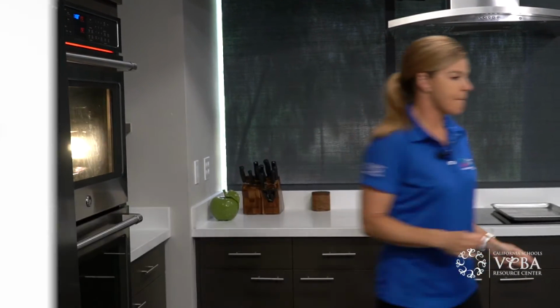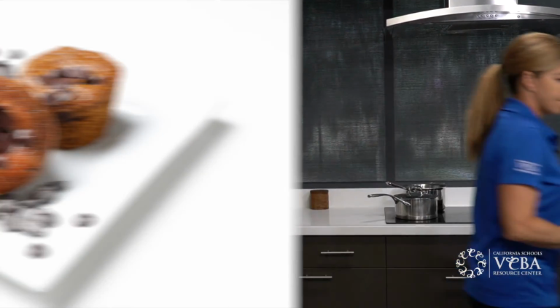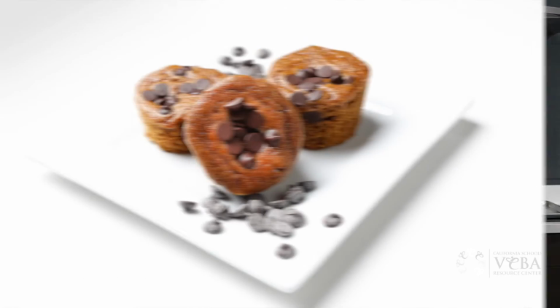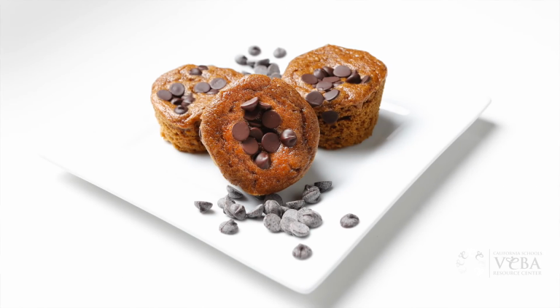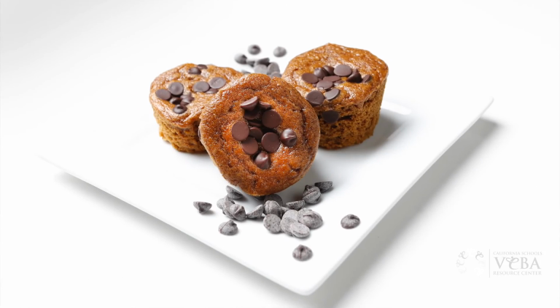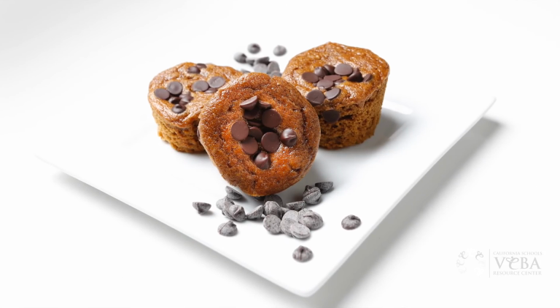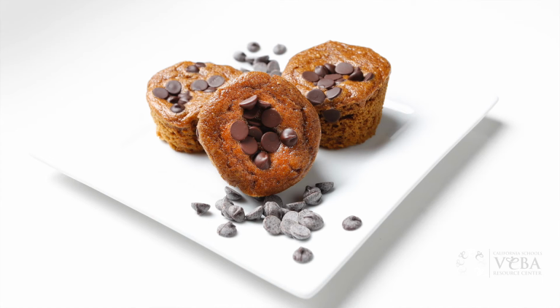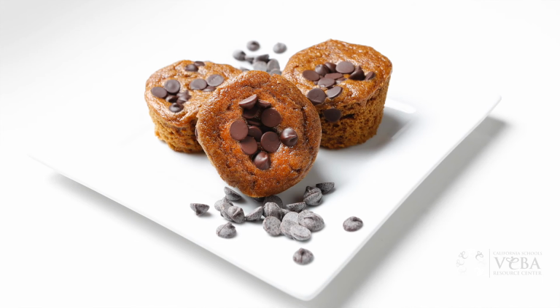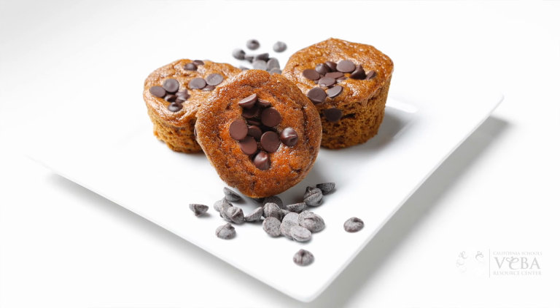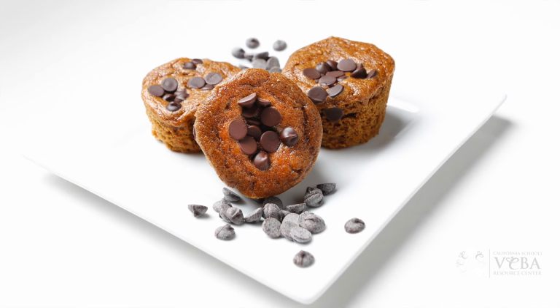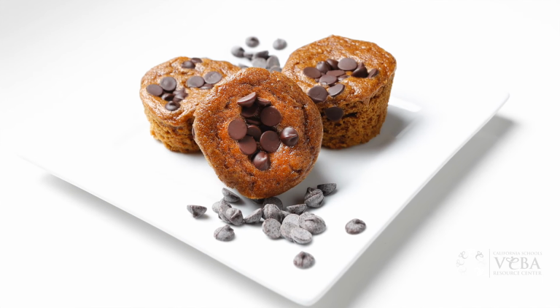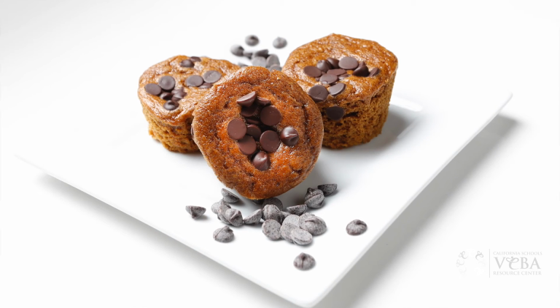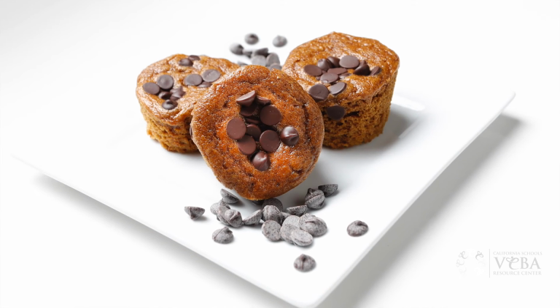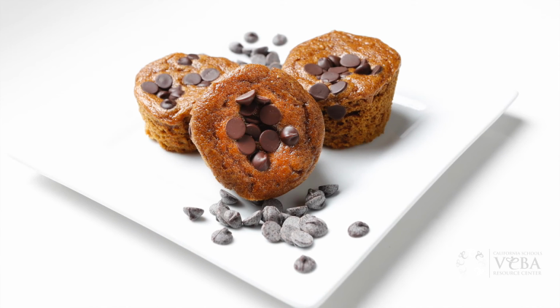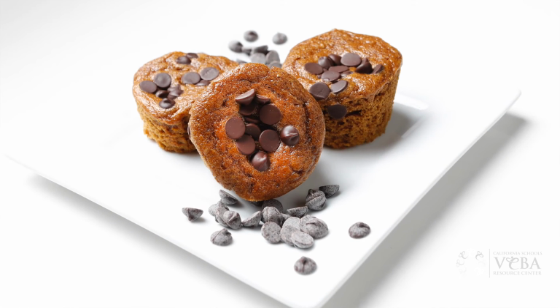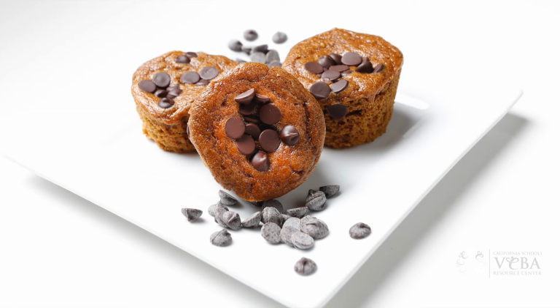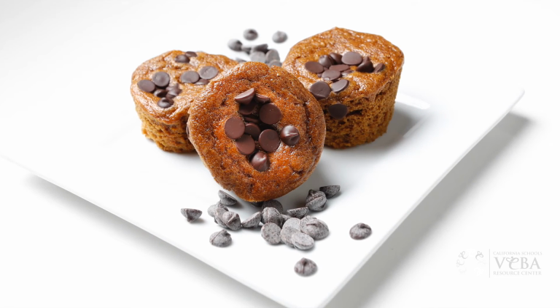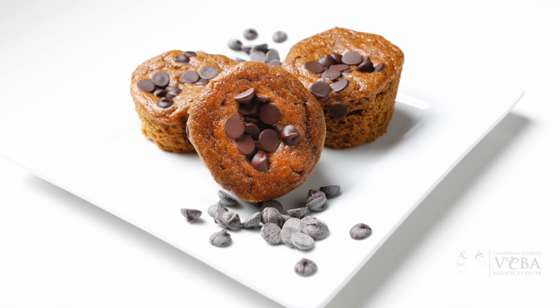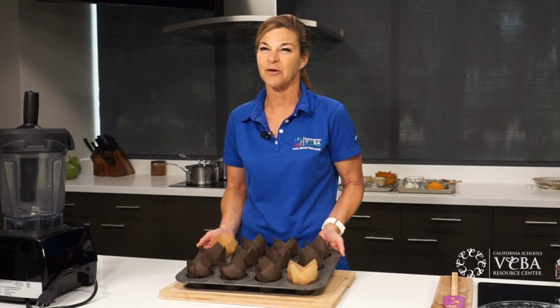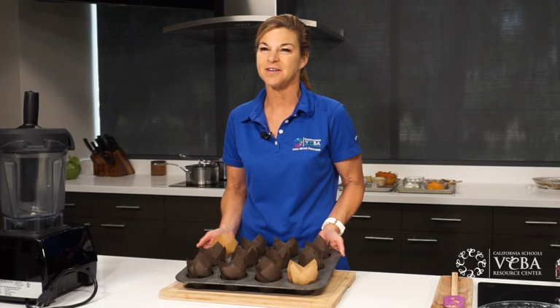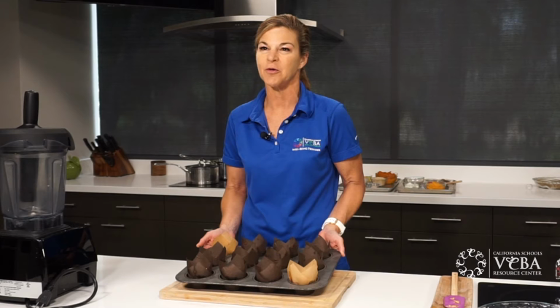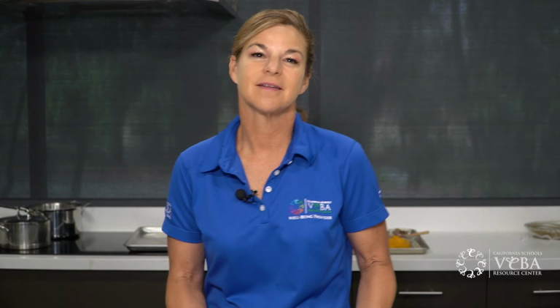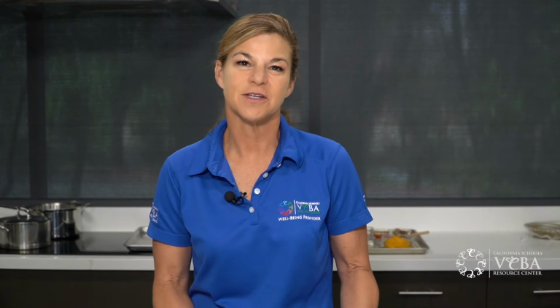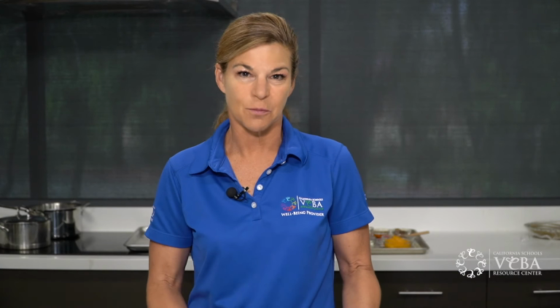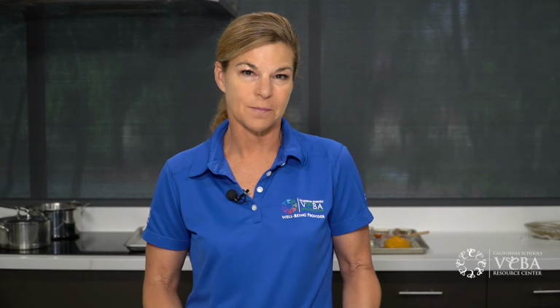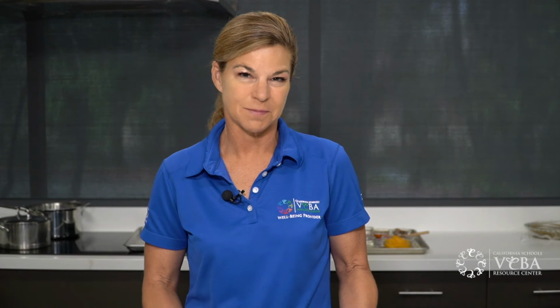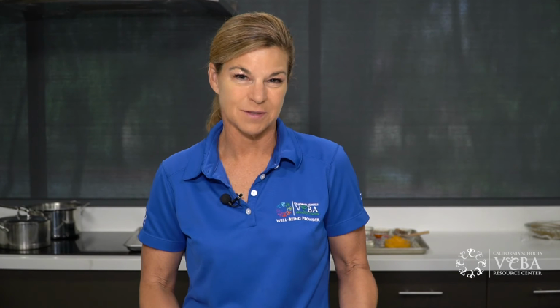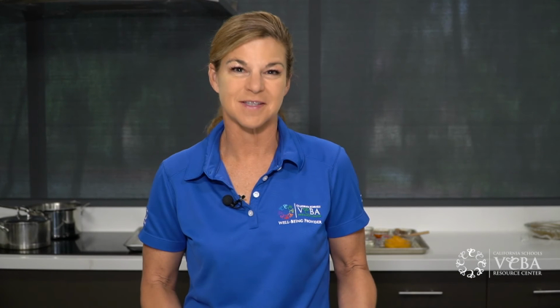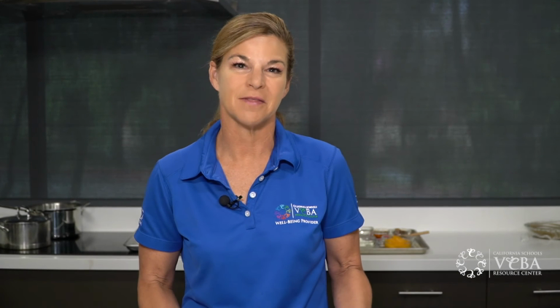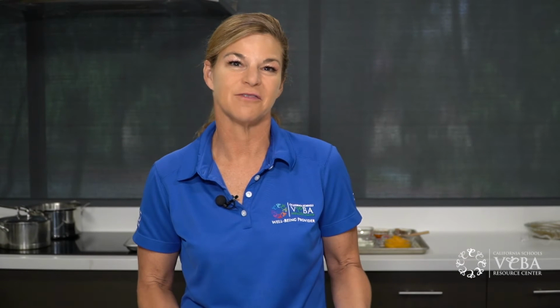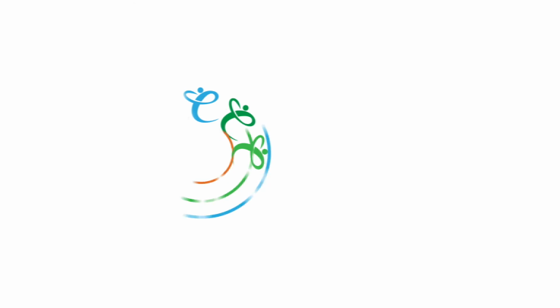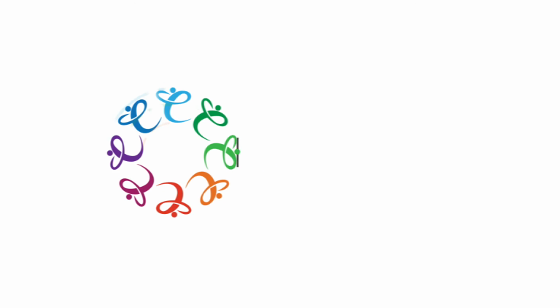So pumpkin spice chocolate chip muffins. This recipe yields 12. I let them cool for about 30 minutes and they're ready to go. Join us for more pumpkin spice recipes this month at the Biba Resource Center.